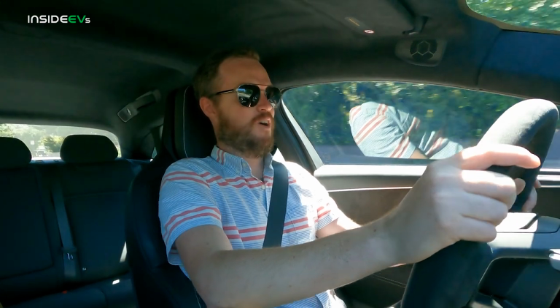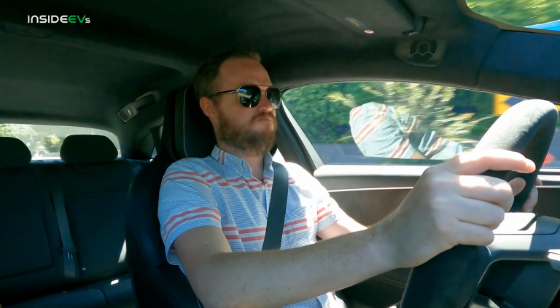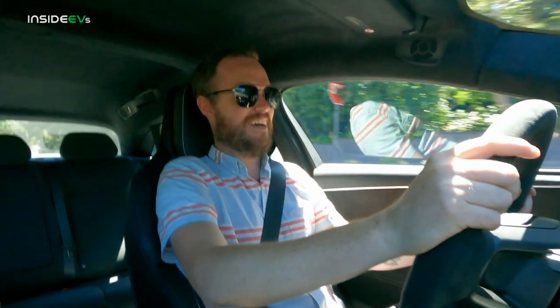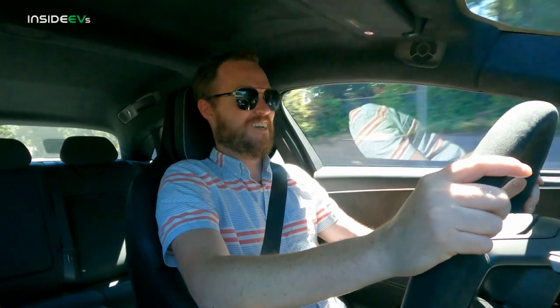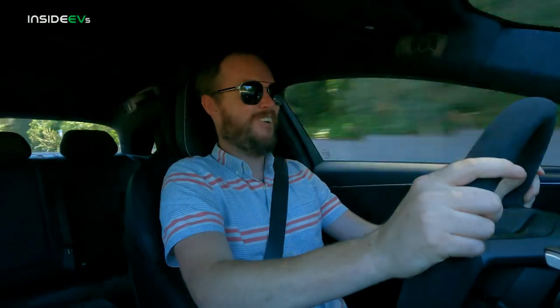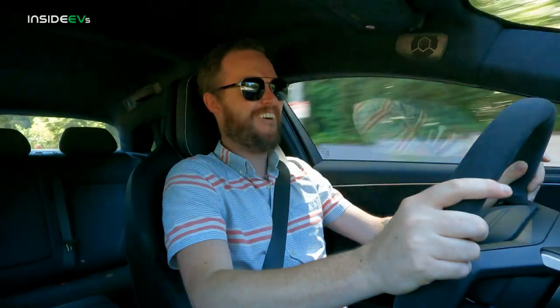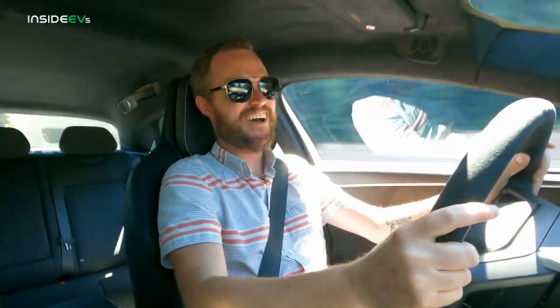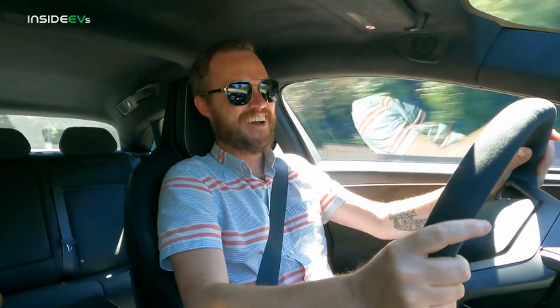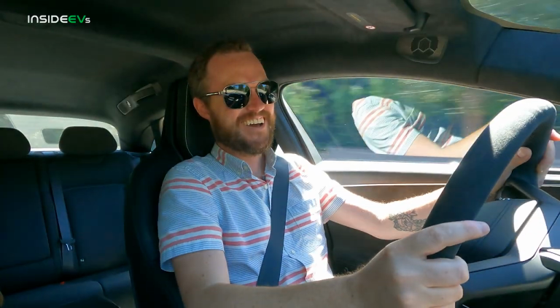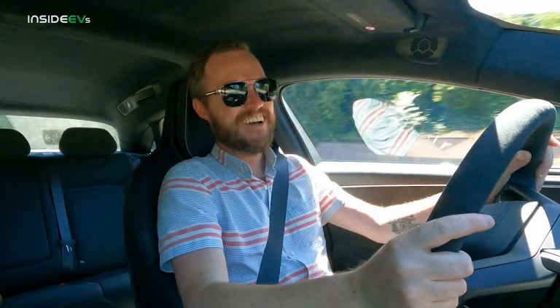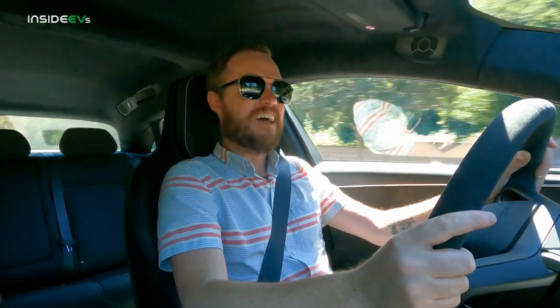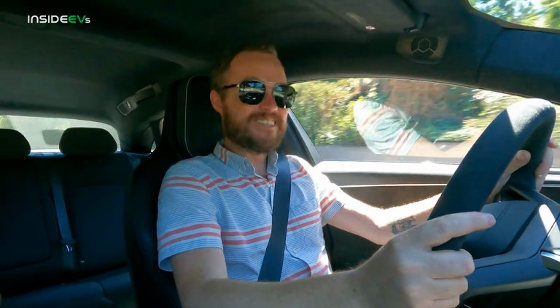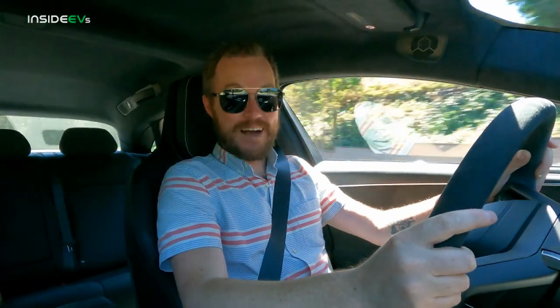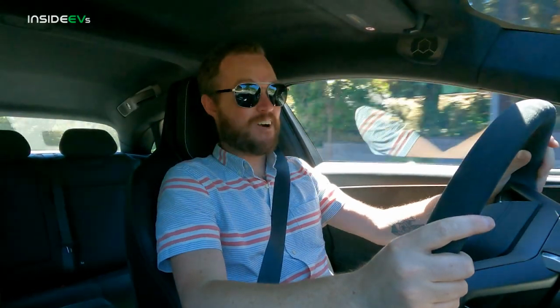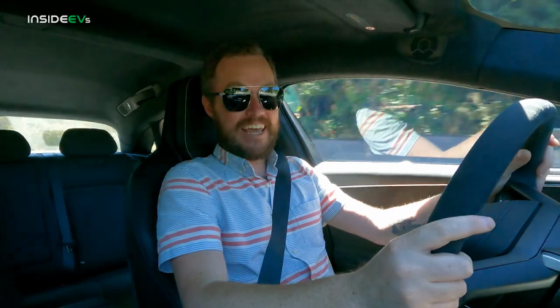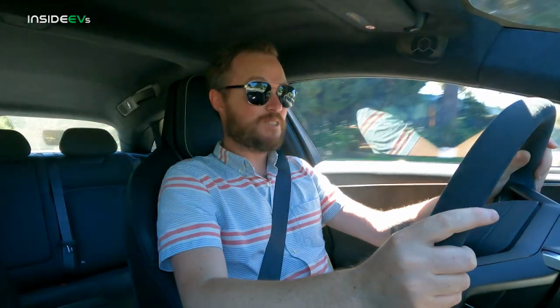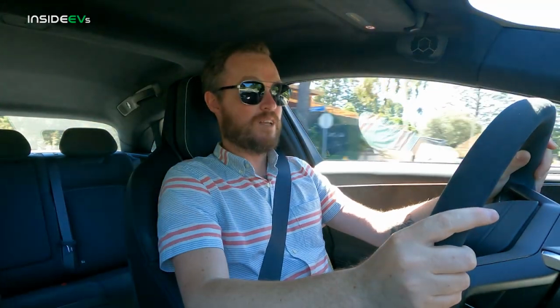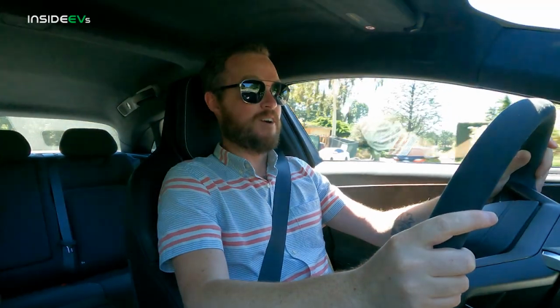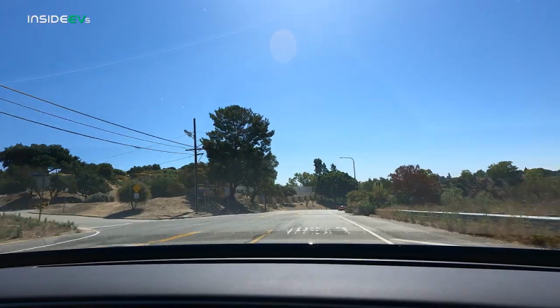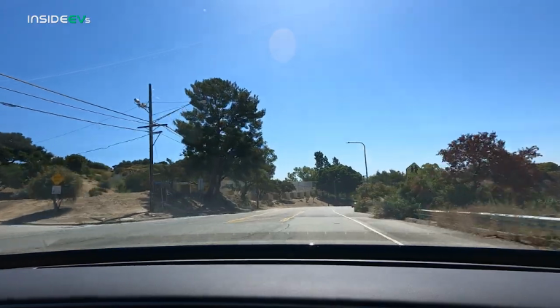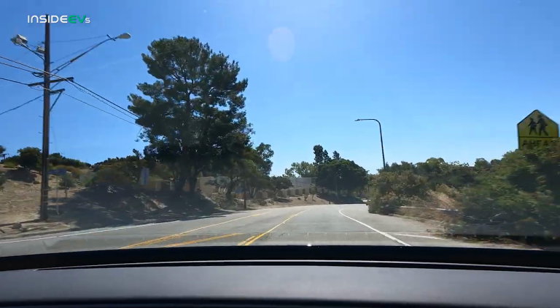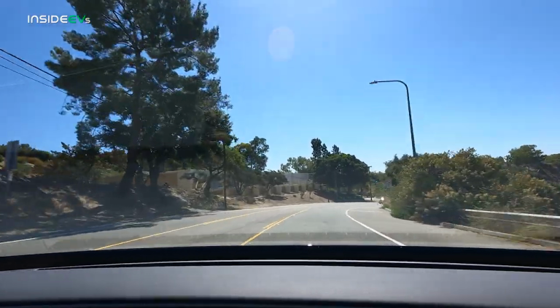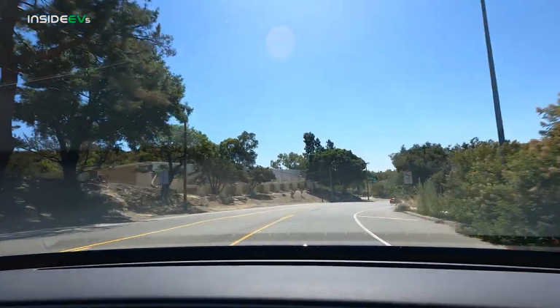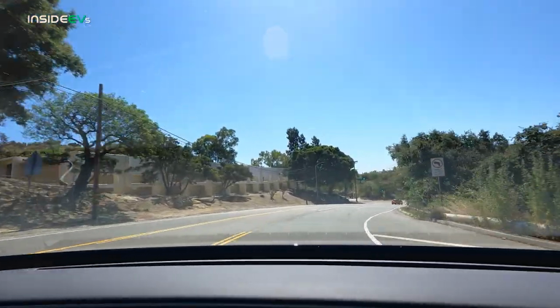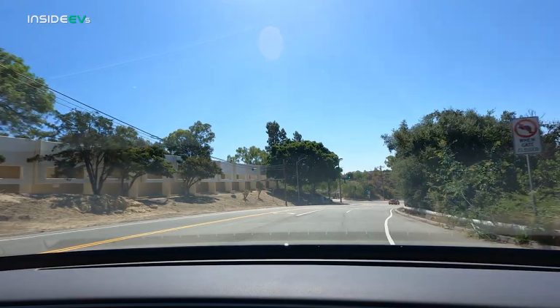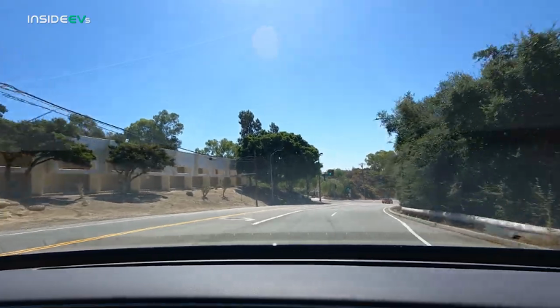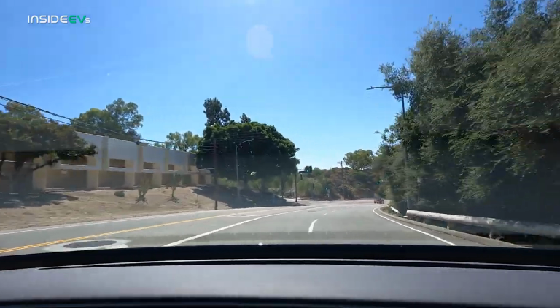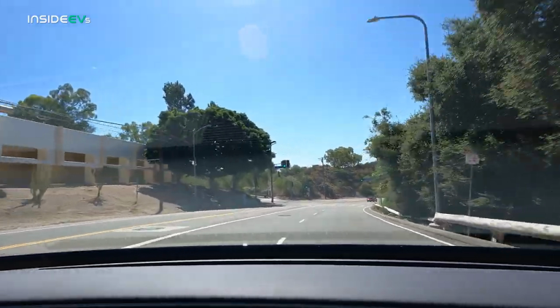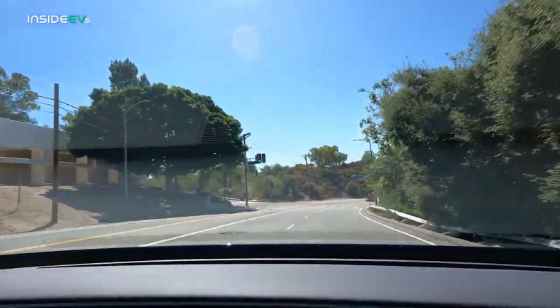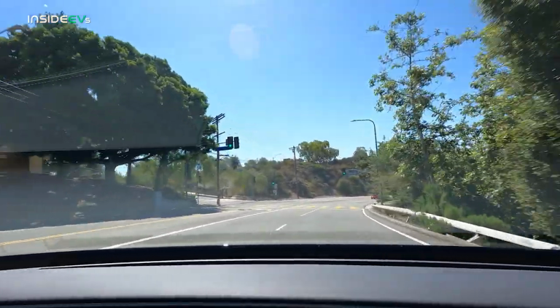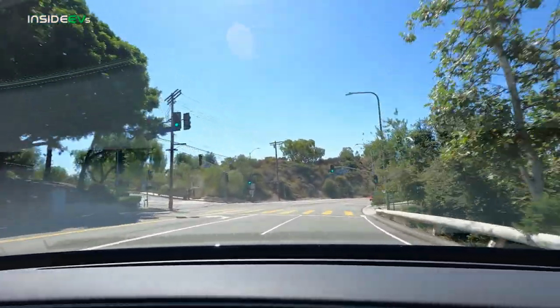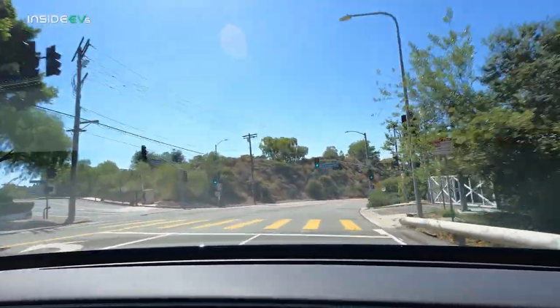Oh my gosh. That was 60 miles an hour in no time whatsoever — that was insane. Unbelievable. But even when you're in the standard smooth mode, you just get tons and tons of performance.